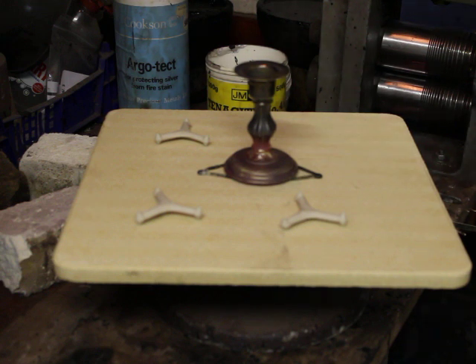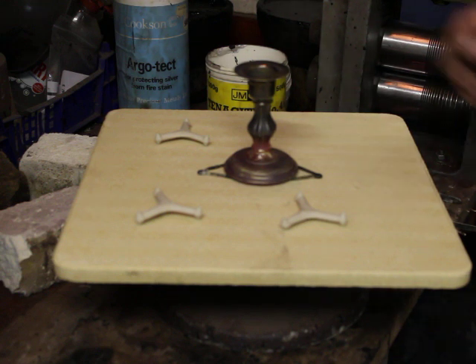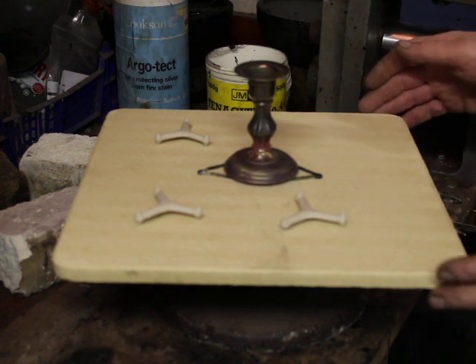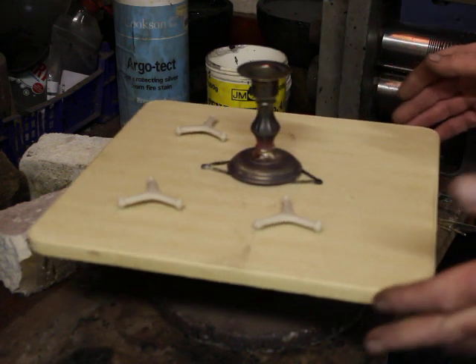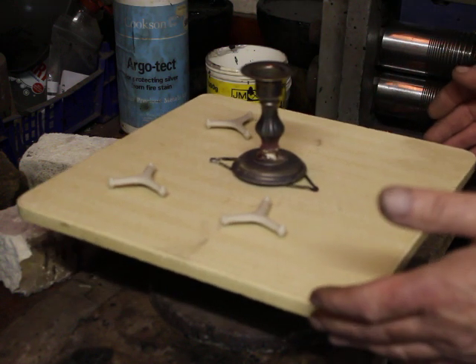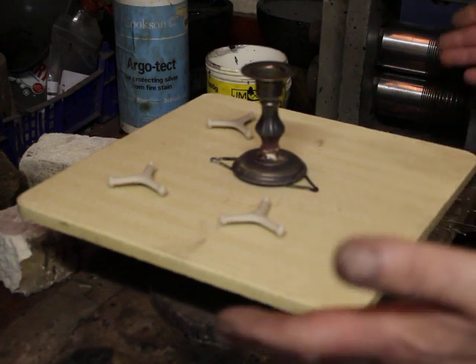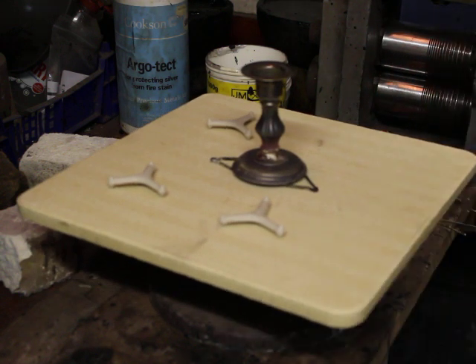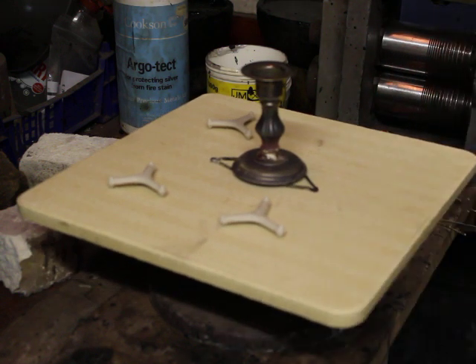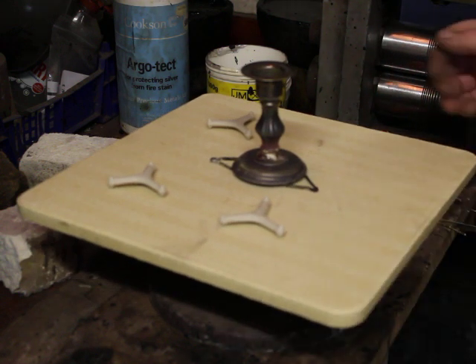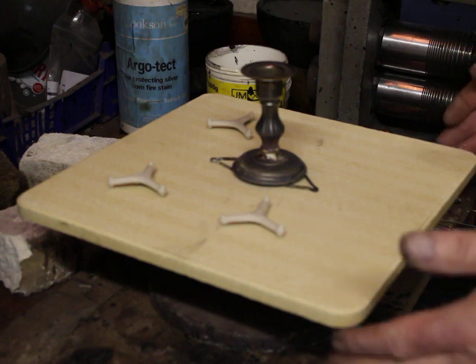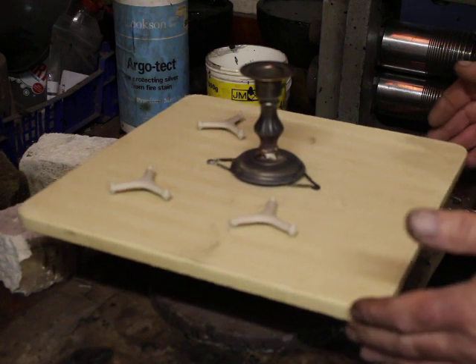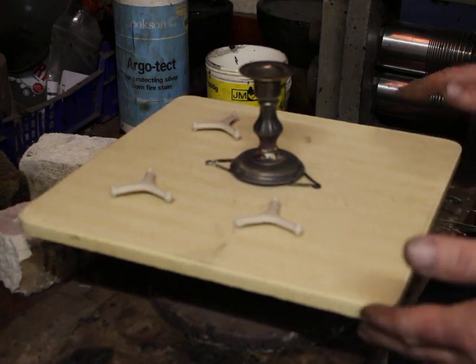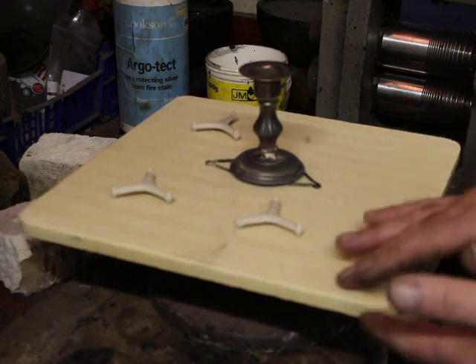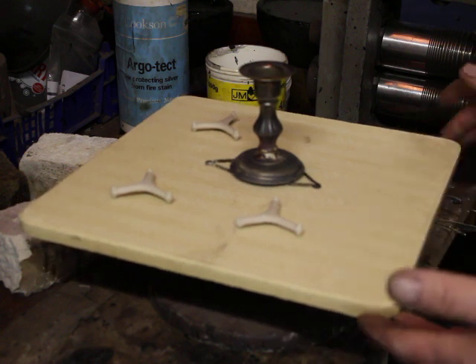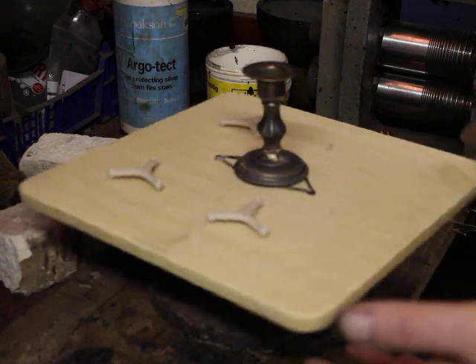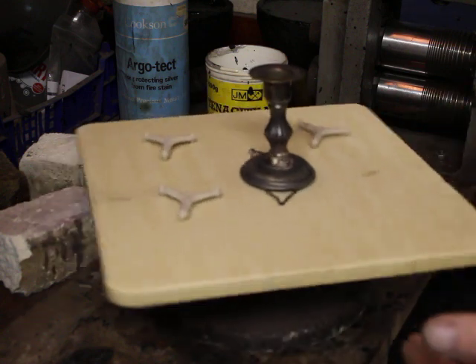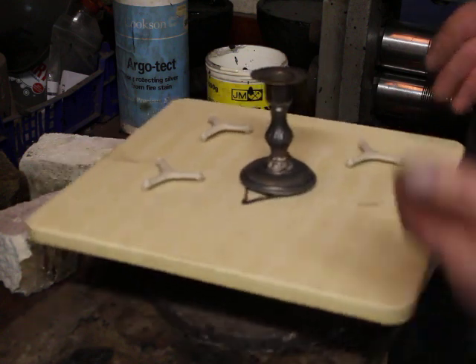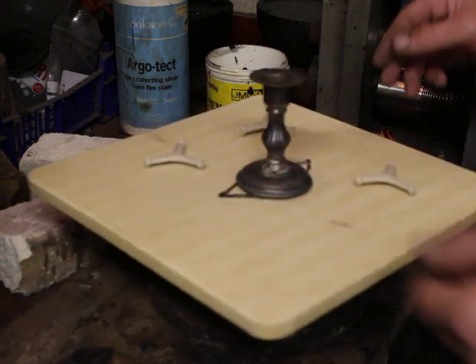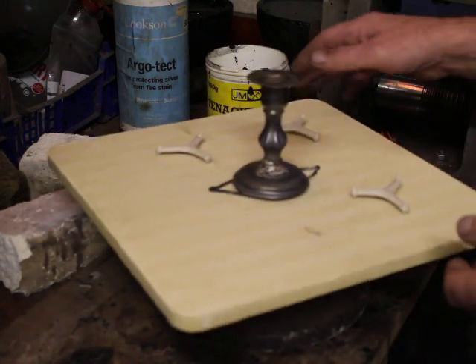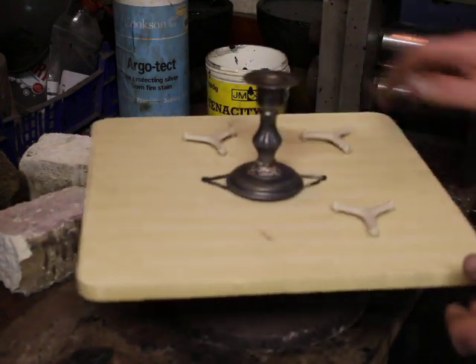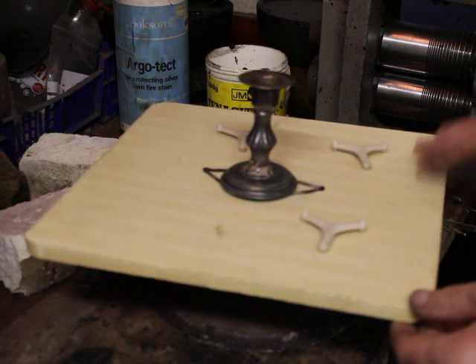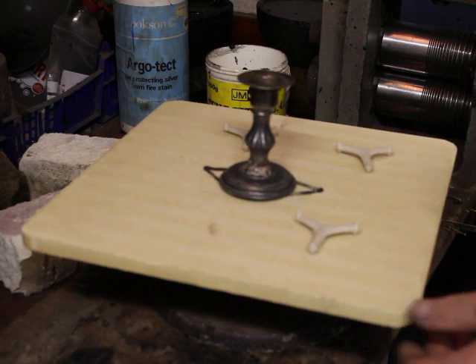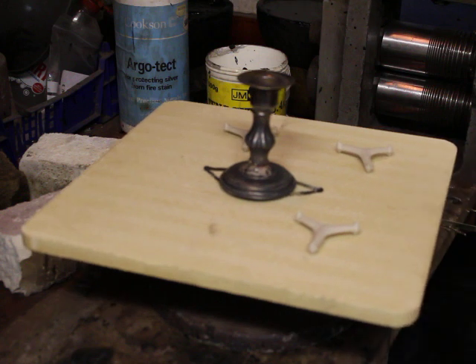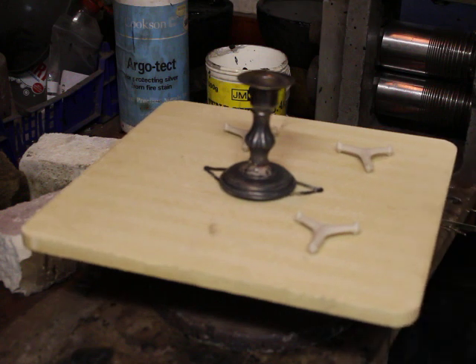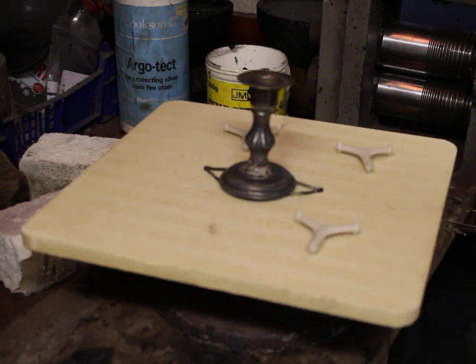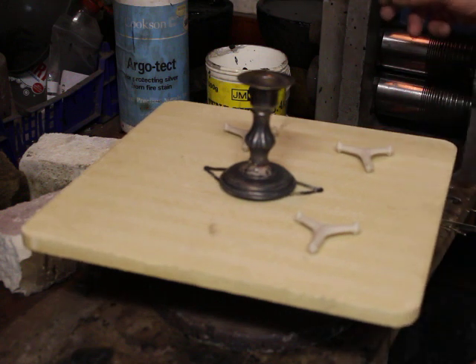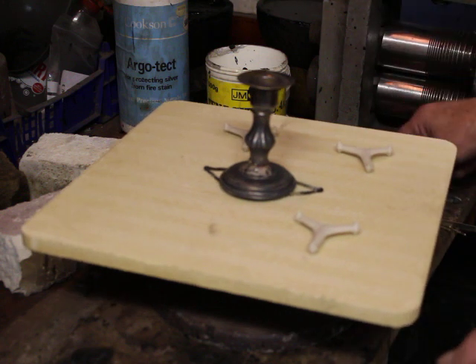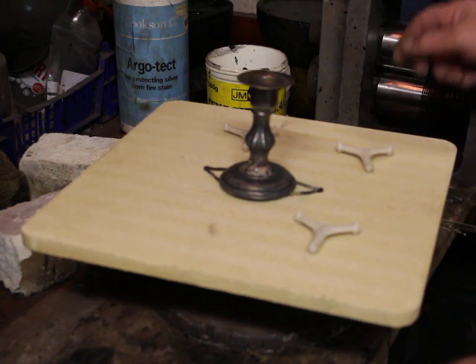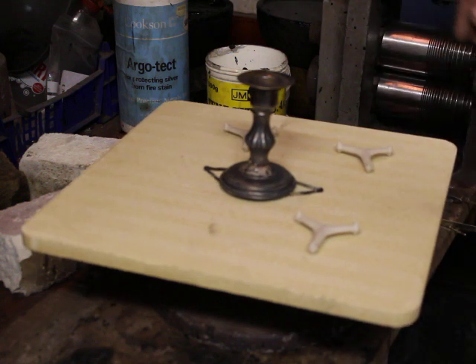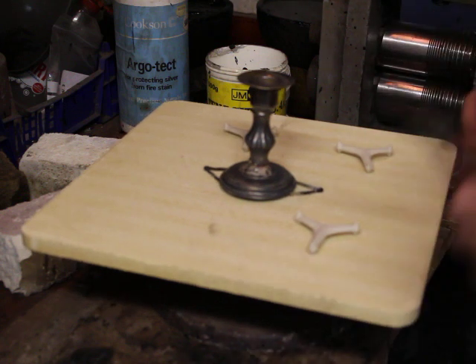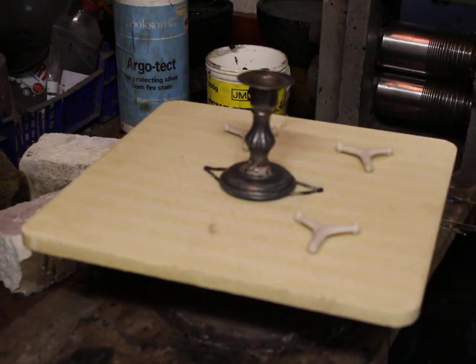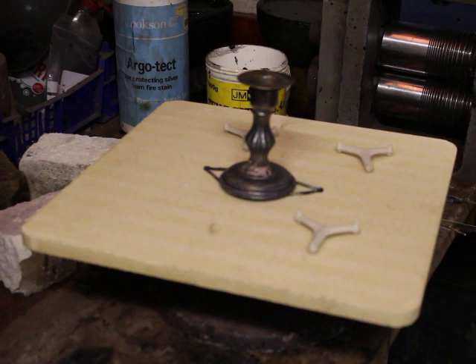There you go — Kirkson's Silica High Temperature Soldering Block. Lovely flat surface to work with, nice clean surface. You can keep it clean just by washing it with water if you like. Thank you.